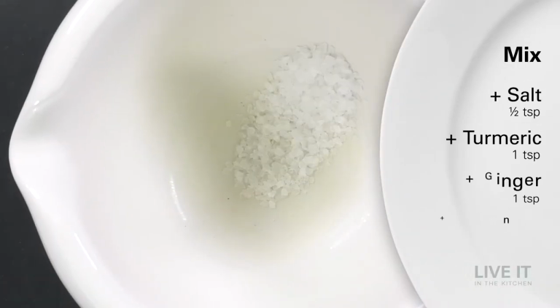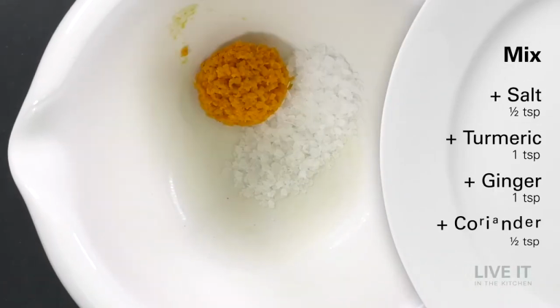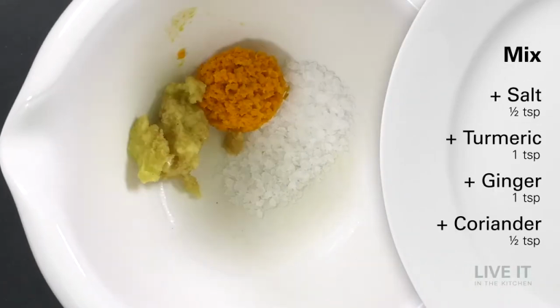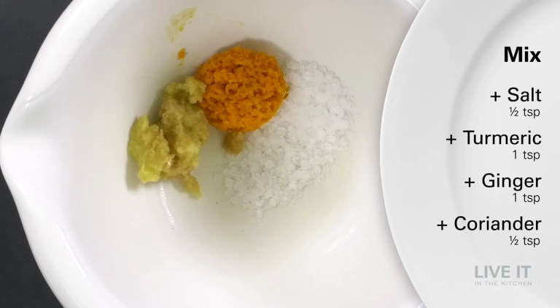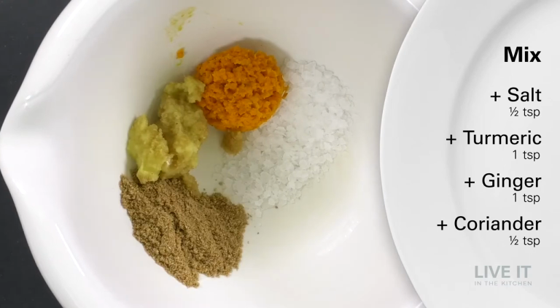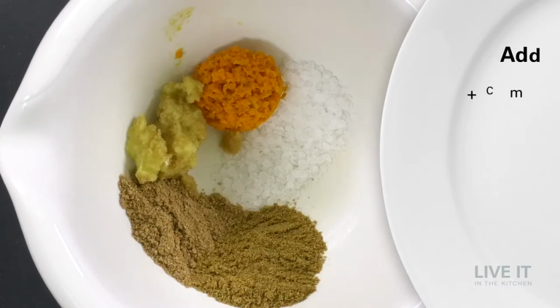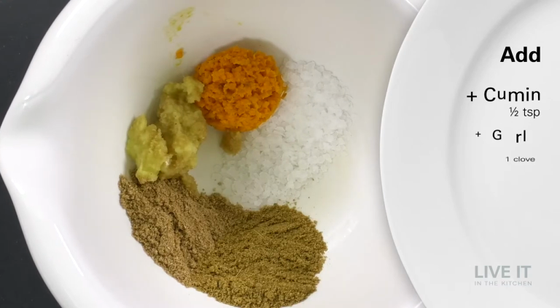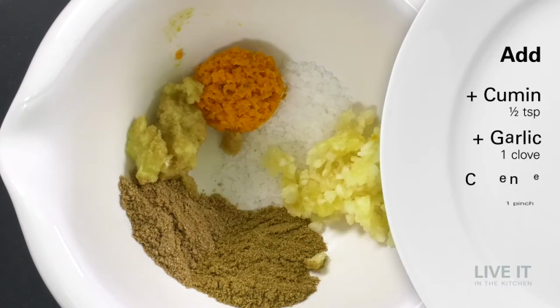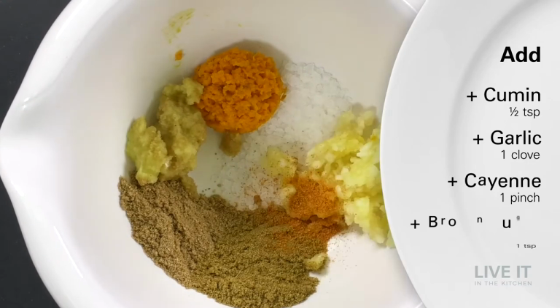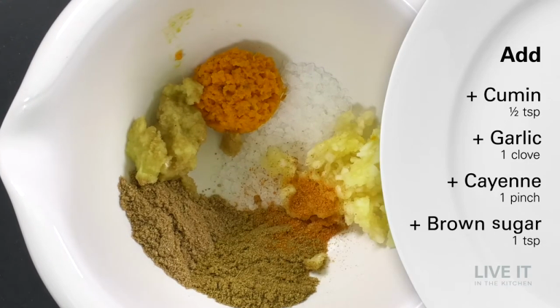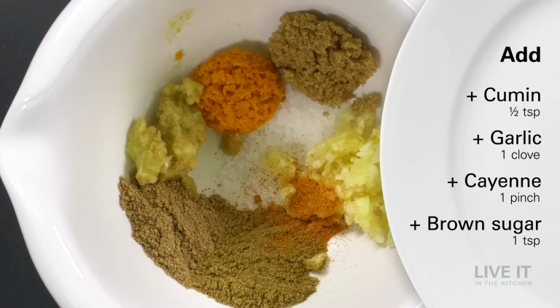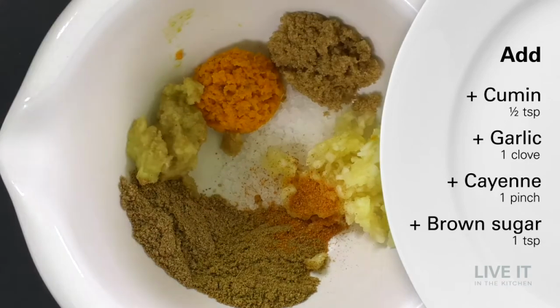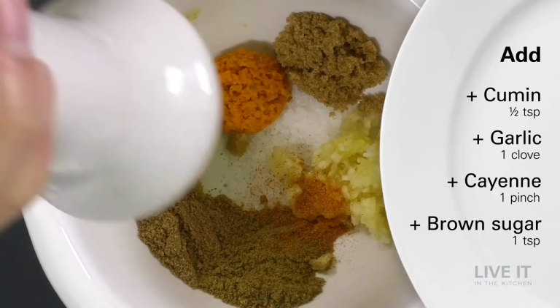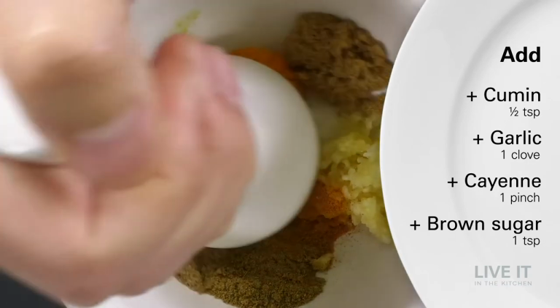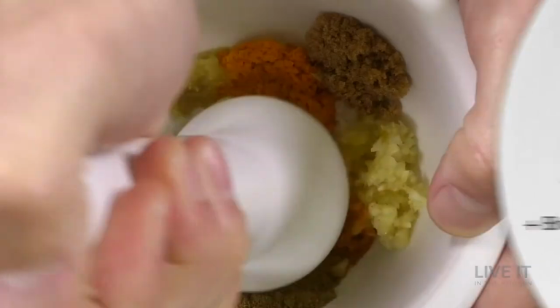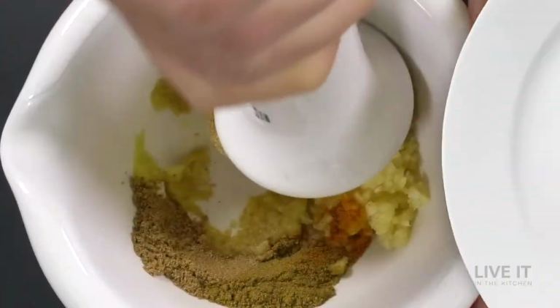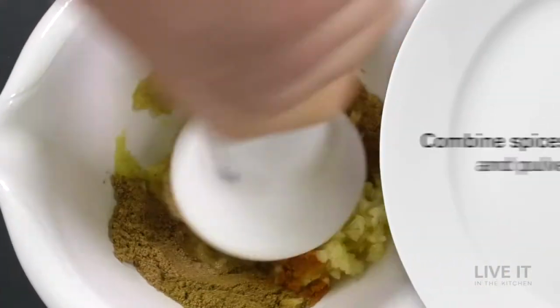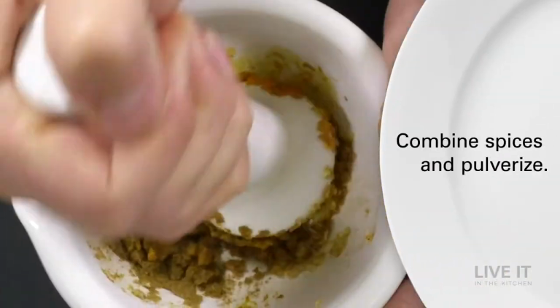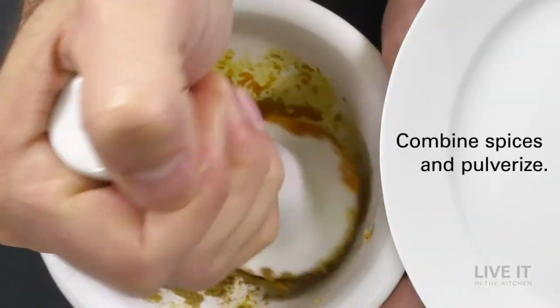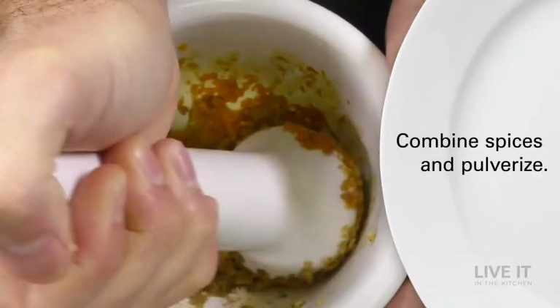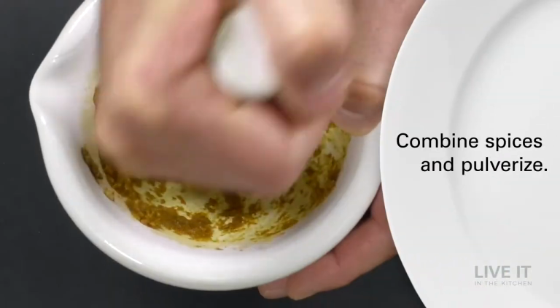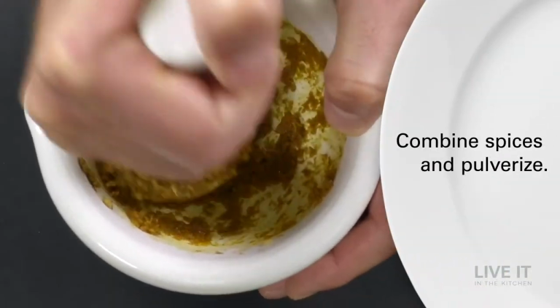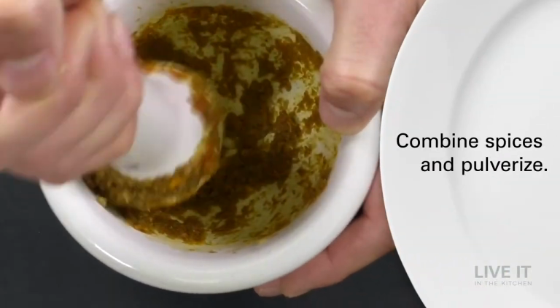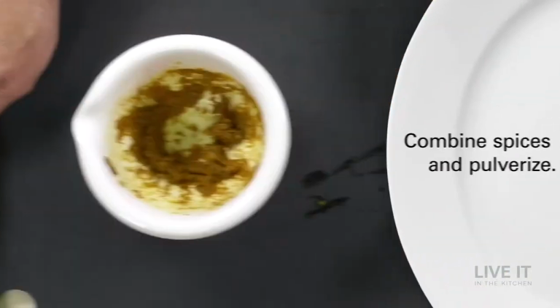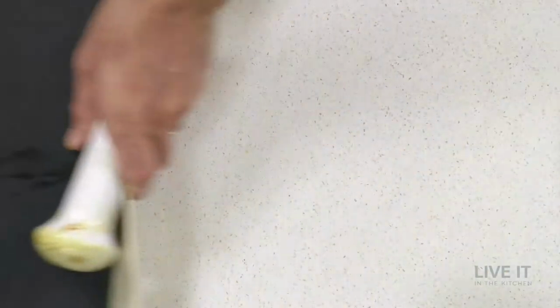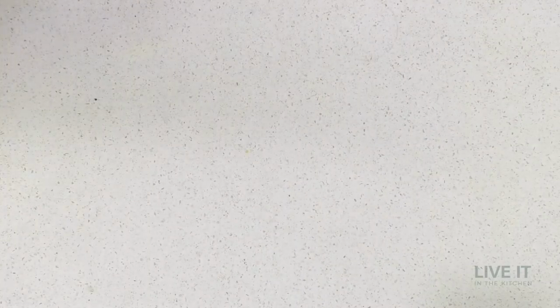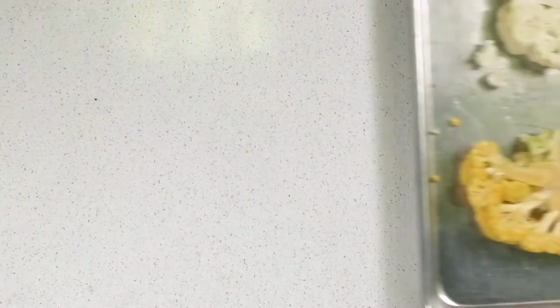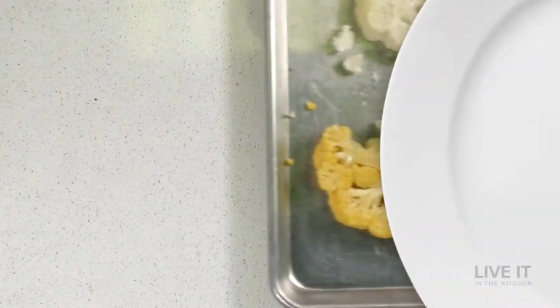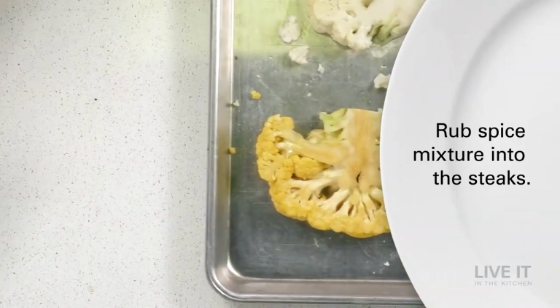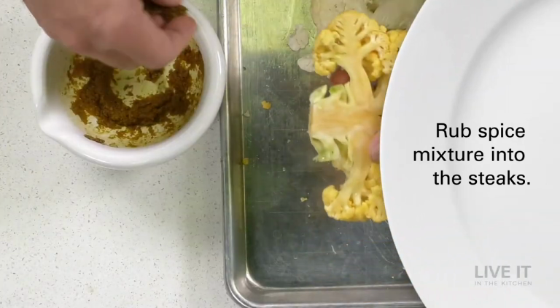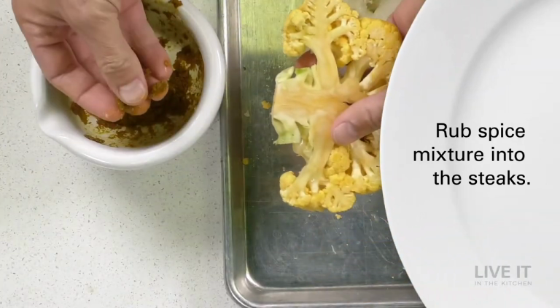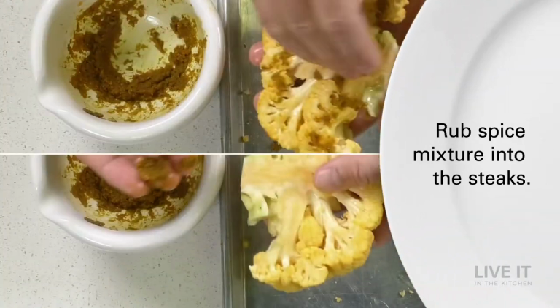Here we used fresh grated turmeric, which has a subtle, complex flavor, but can be hard to find in grocery stores. Powdered turmeric would work just as well. Generously coat both sides of the steak and allow them to marinate.